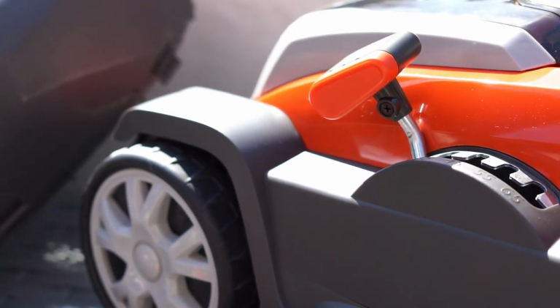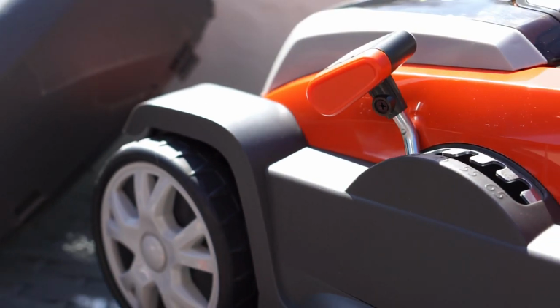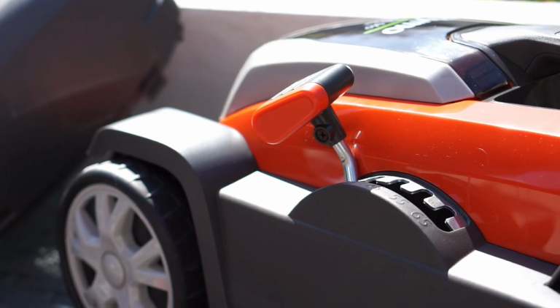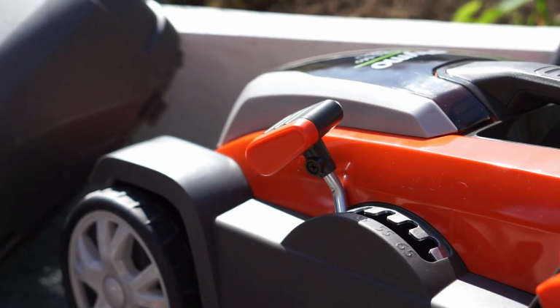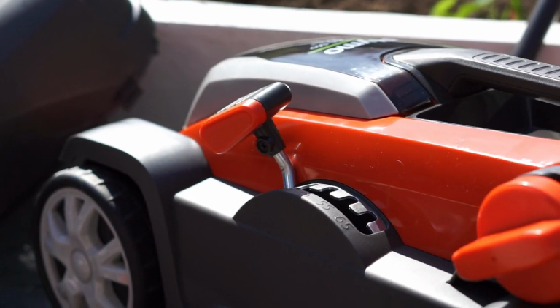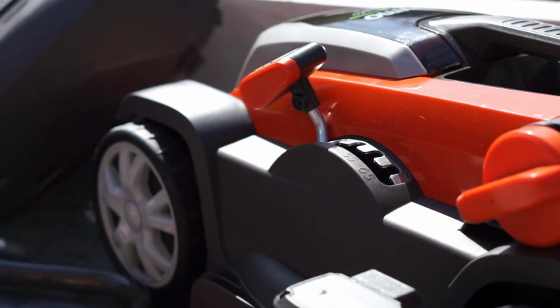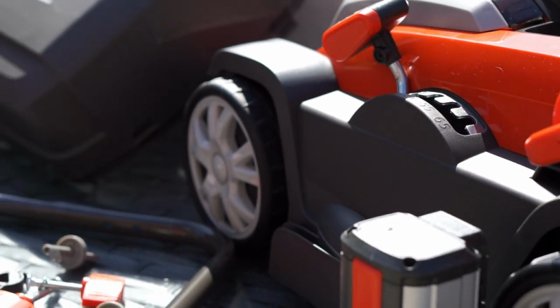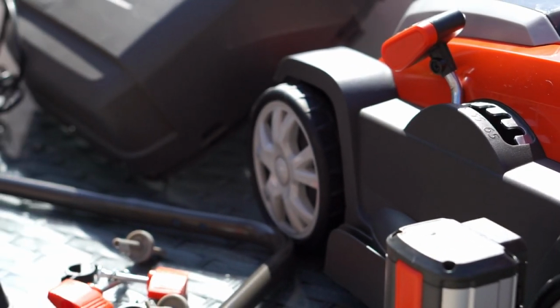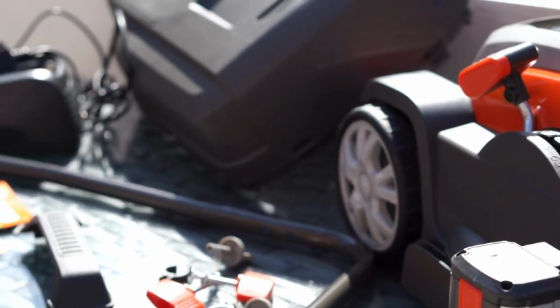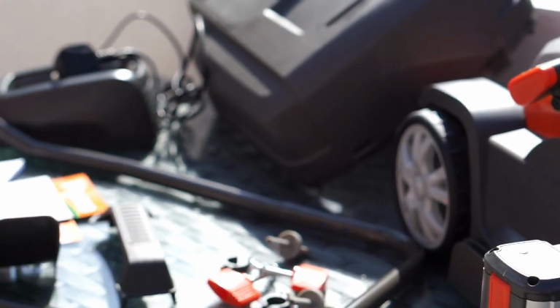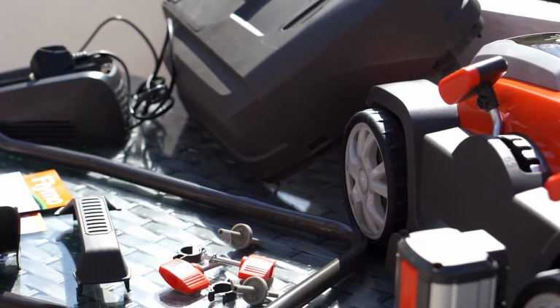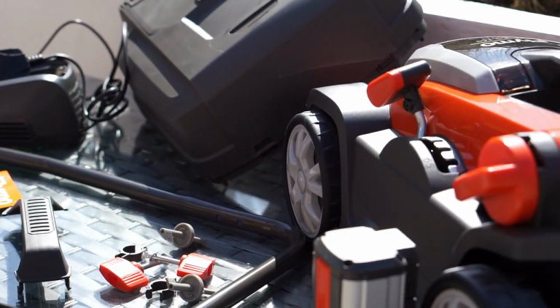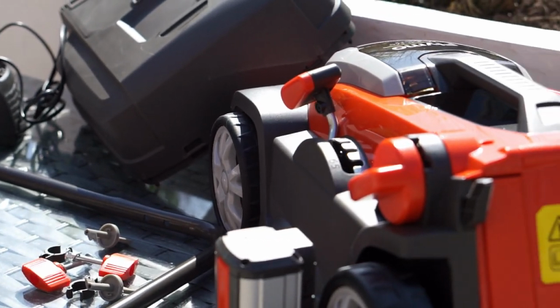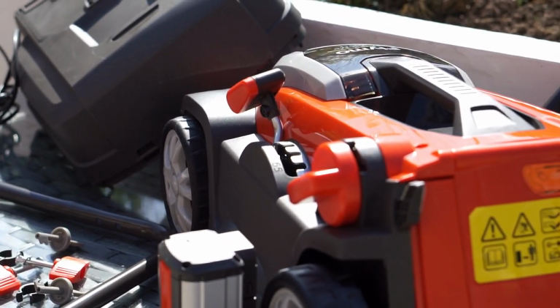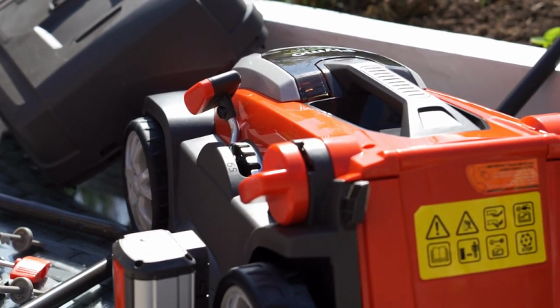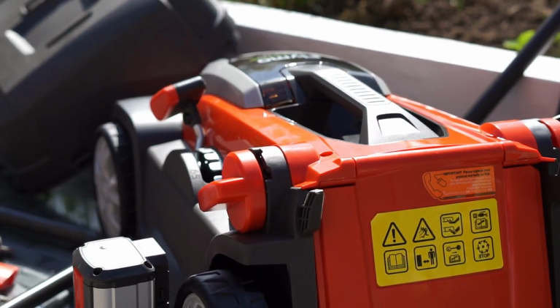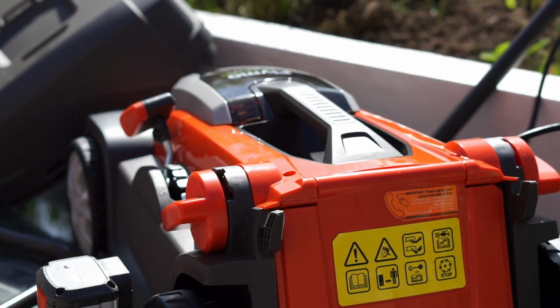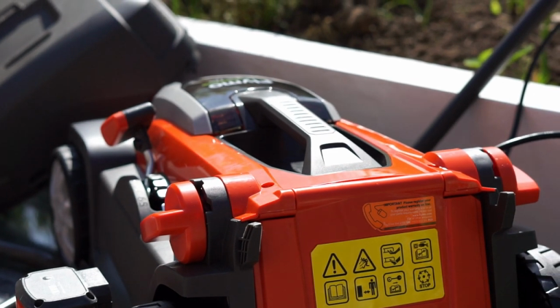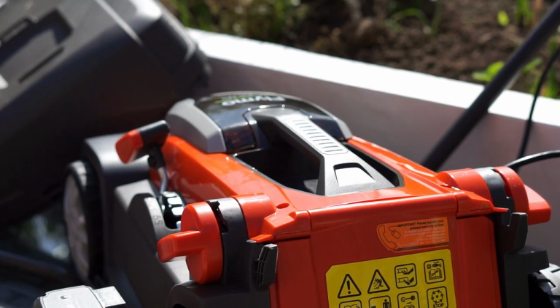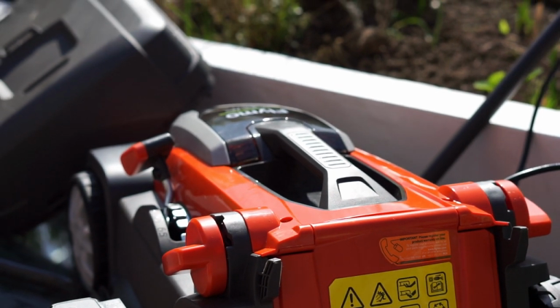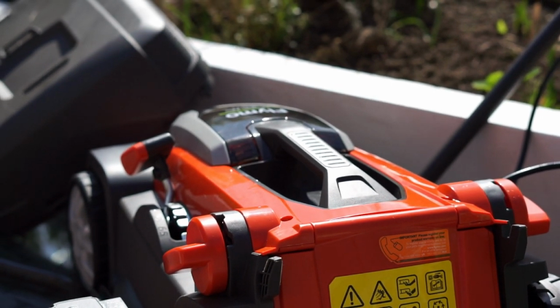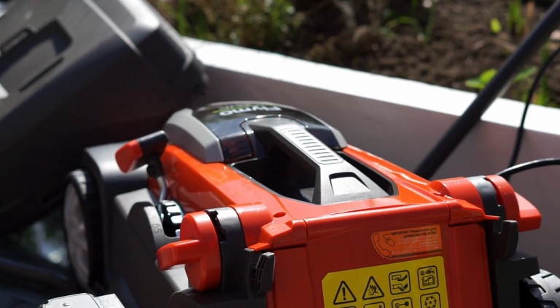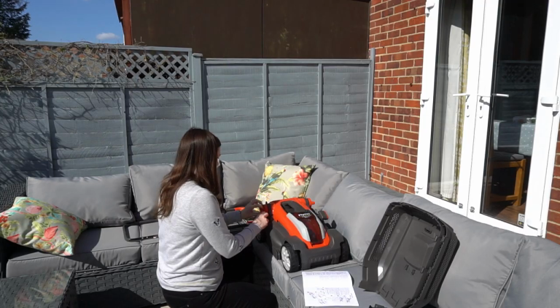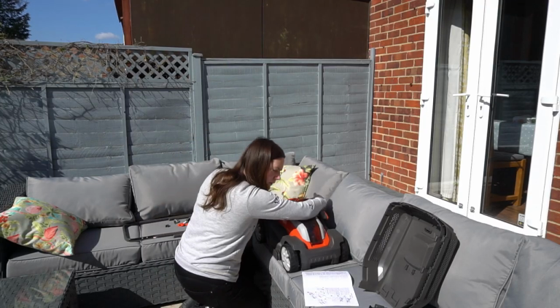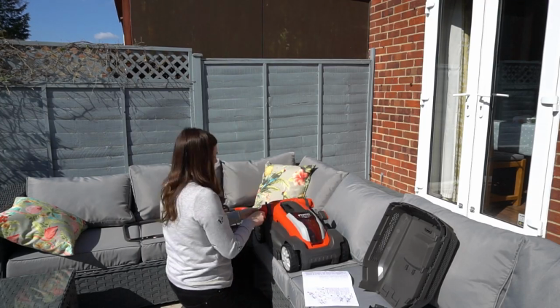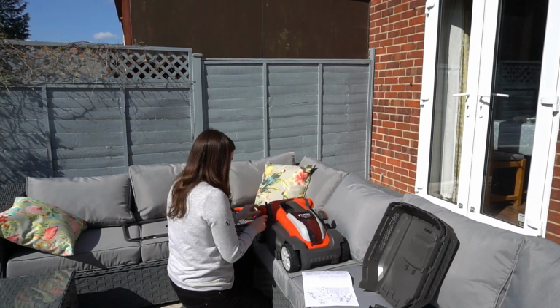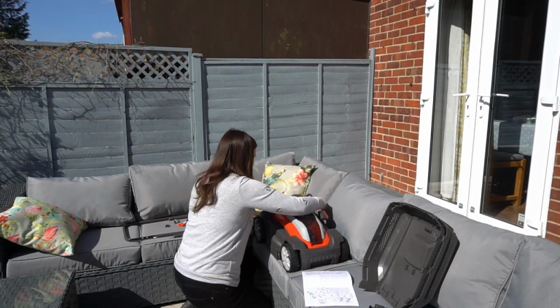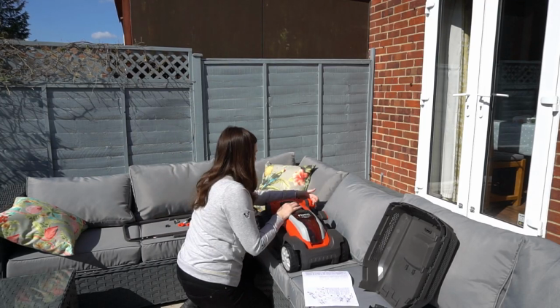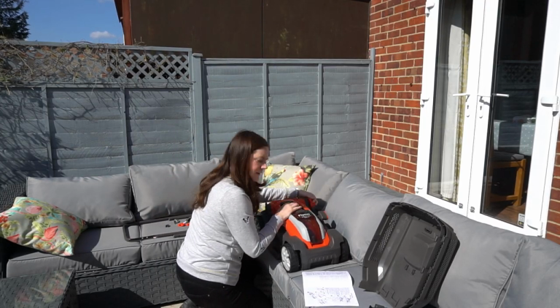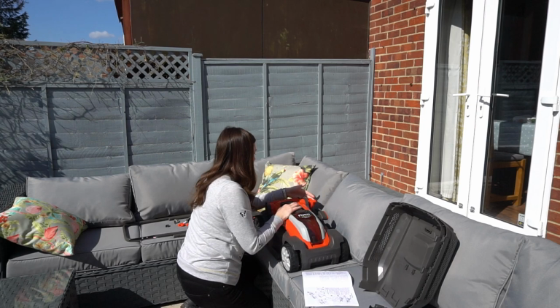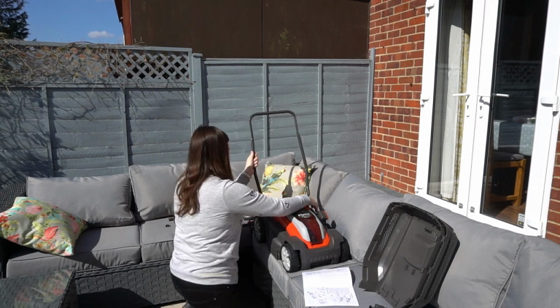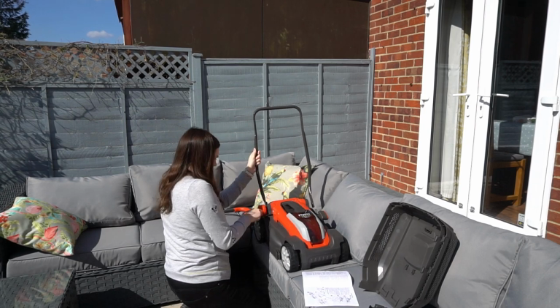I absolutely hate cutting the lawn with a cable. The Flymo Mightymo doesn't have a cable — it's completely cordless and runs on a battery, so it's so safe and easy to use.